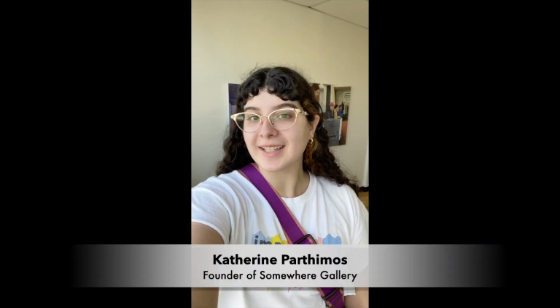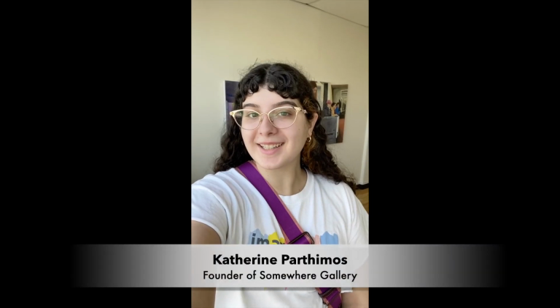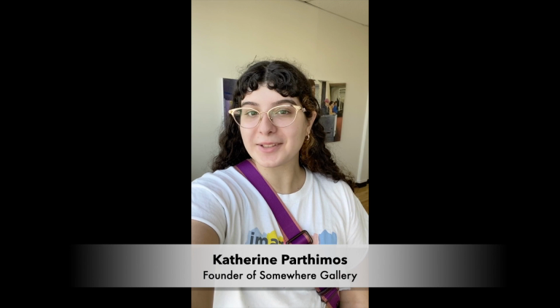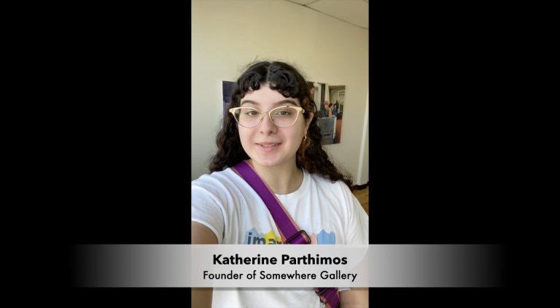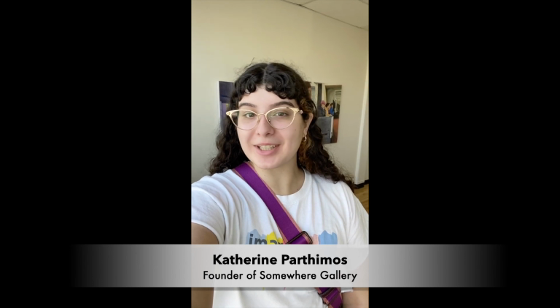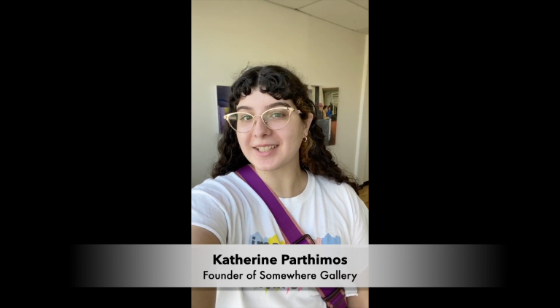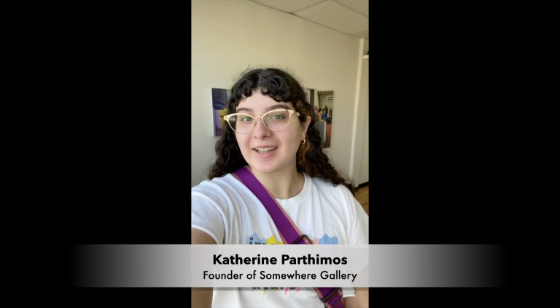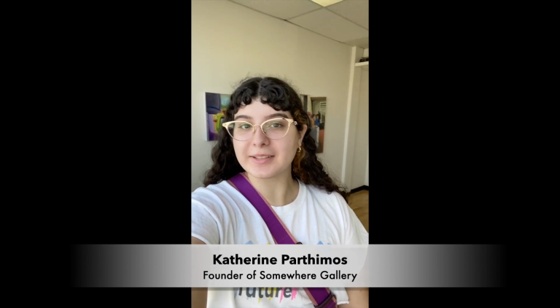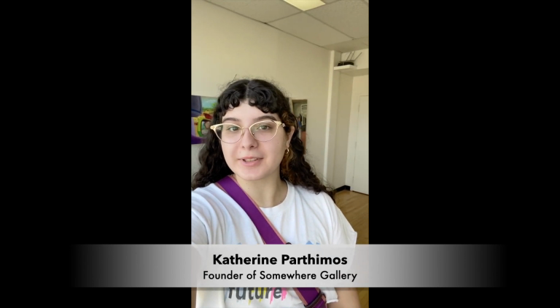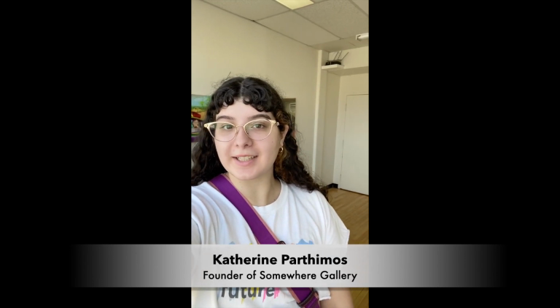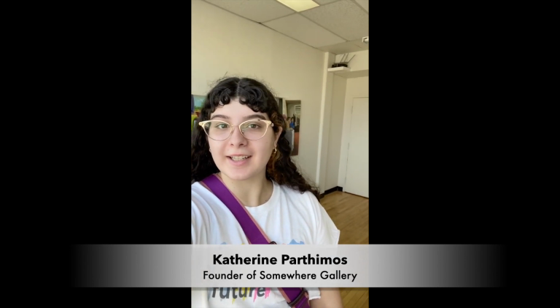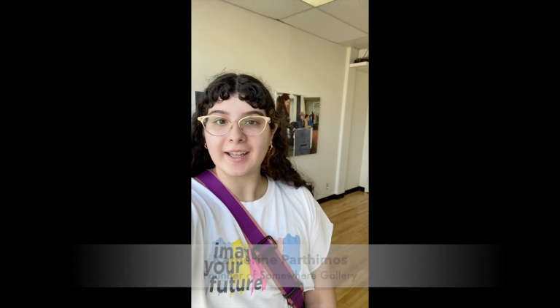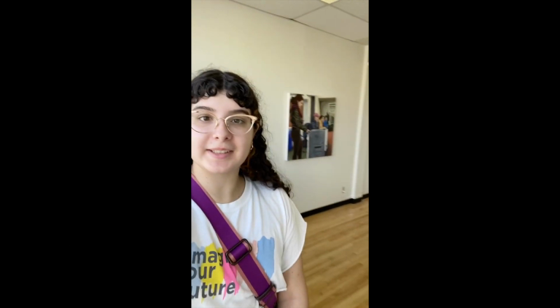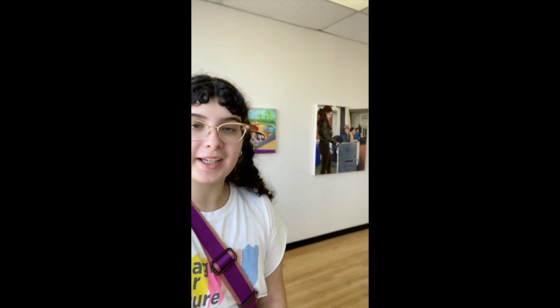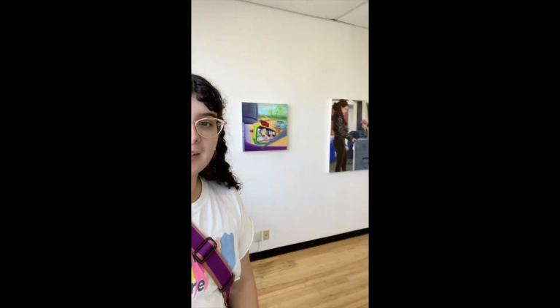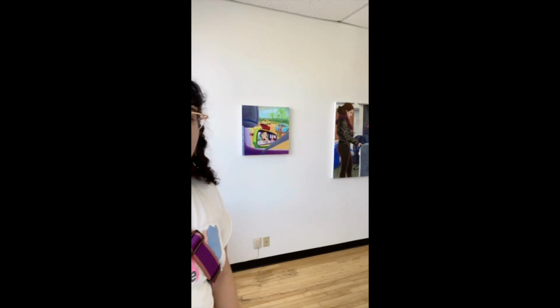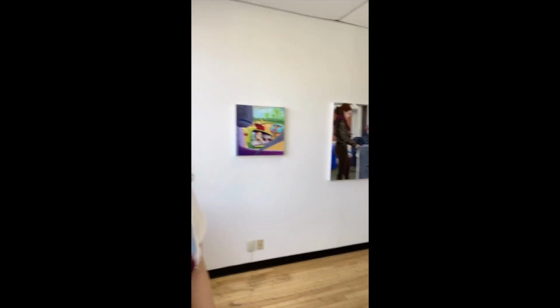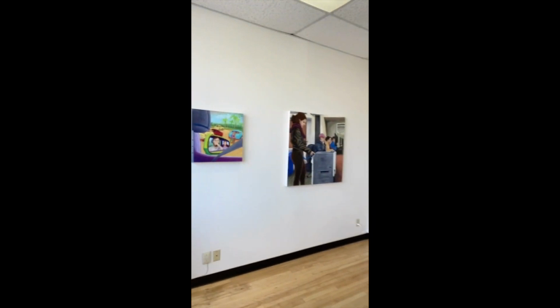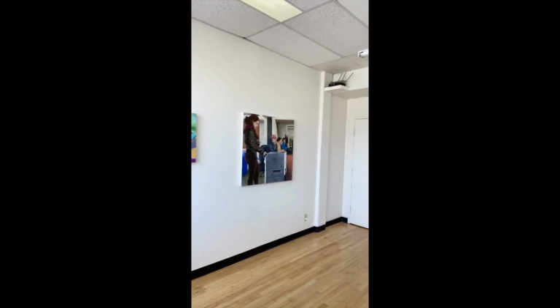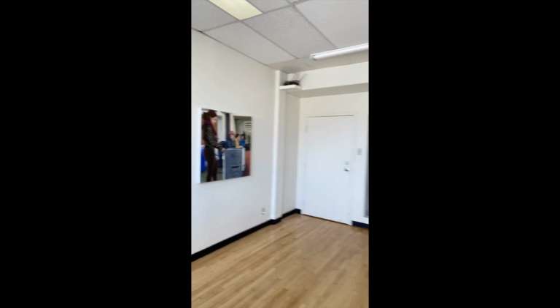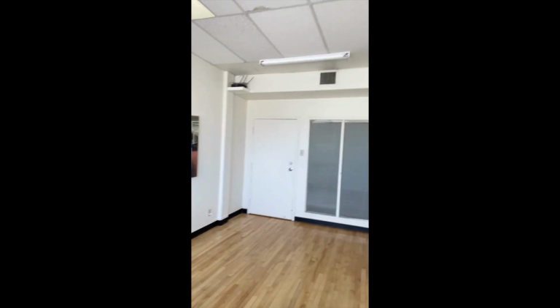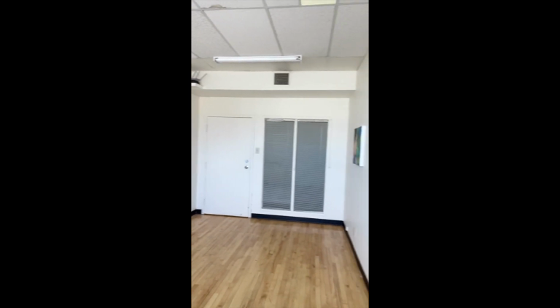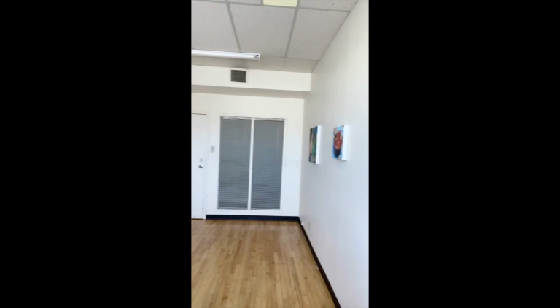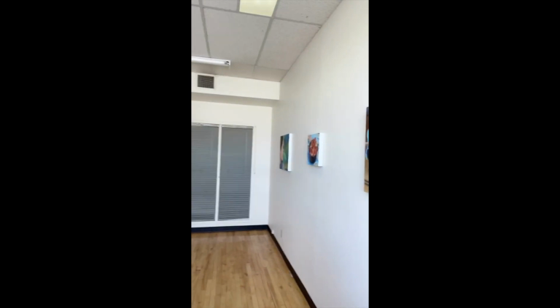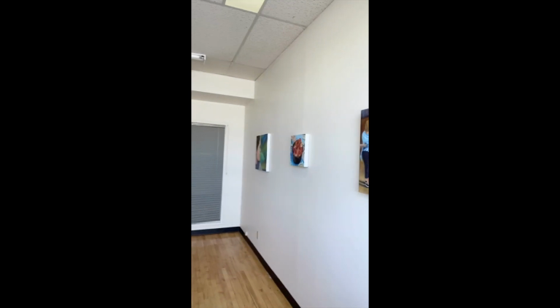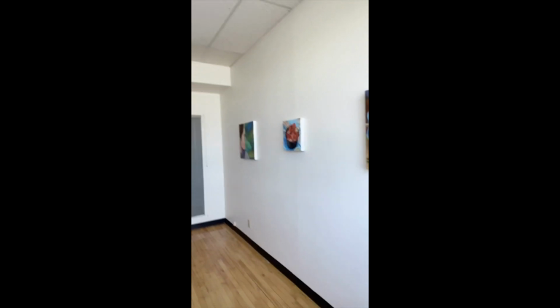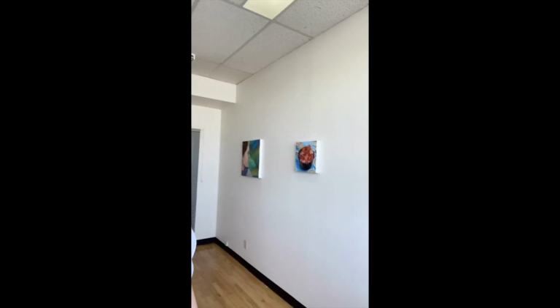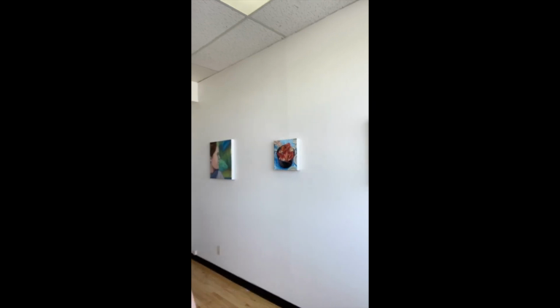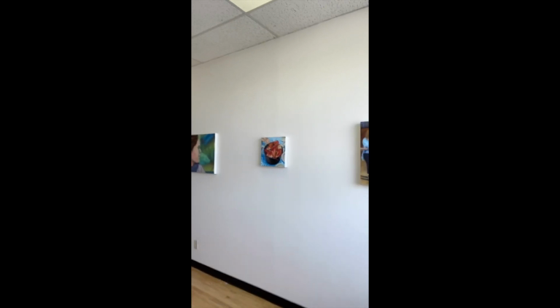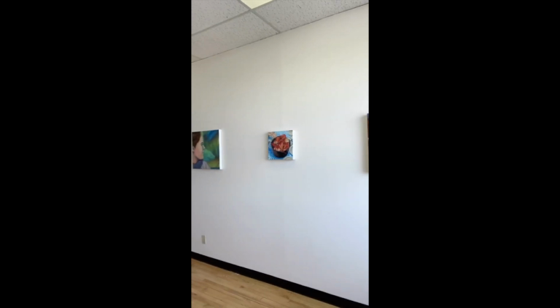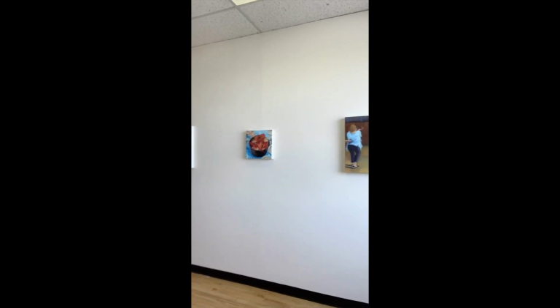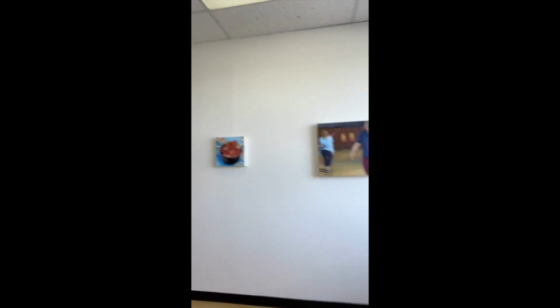Hi guys, welcome to Summer Gallery. I'll give you a little tour today. As you can see, I've set up a little example exhibition with some of my own artwork, just to show you that although it's a small space, a lot can fit.